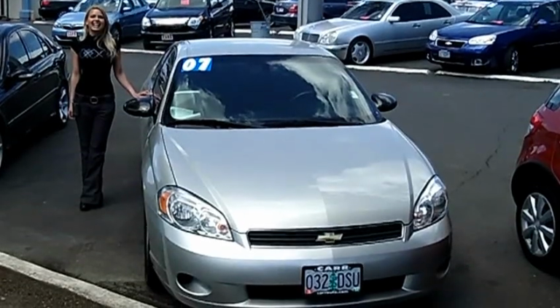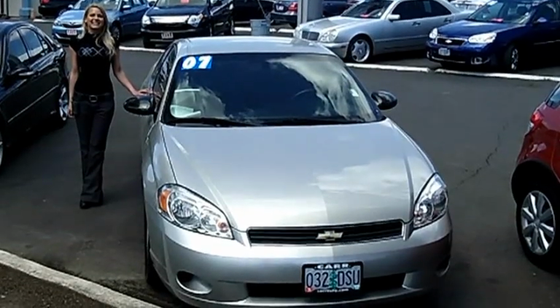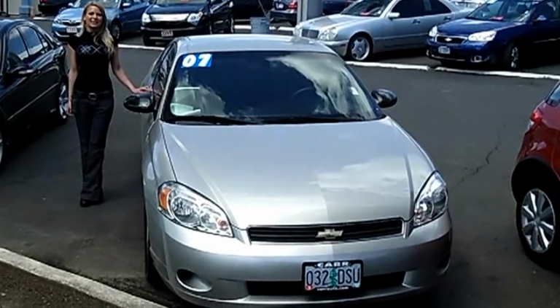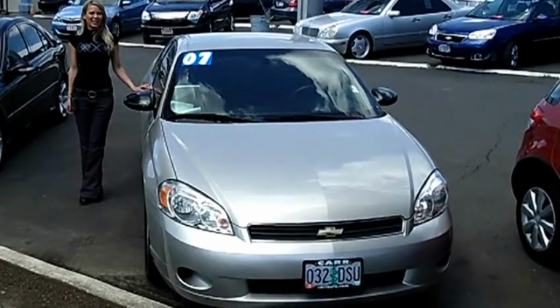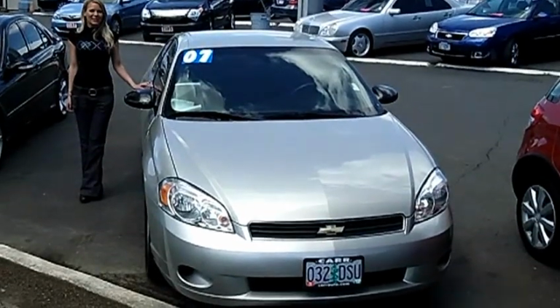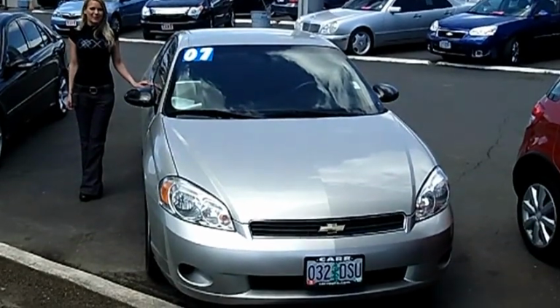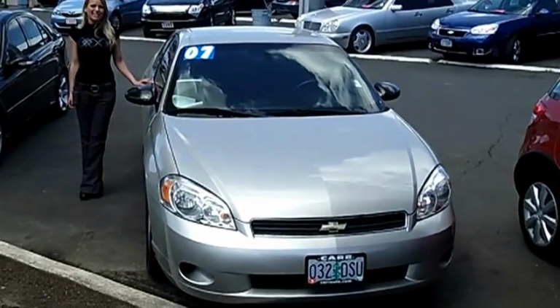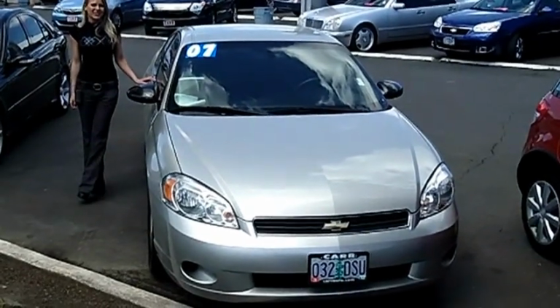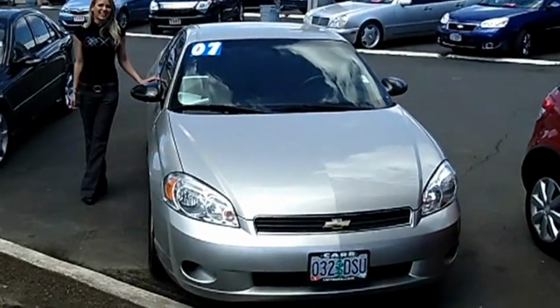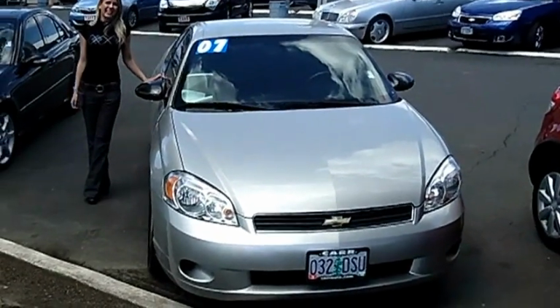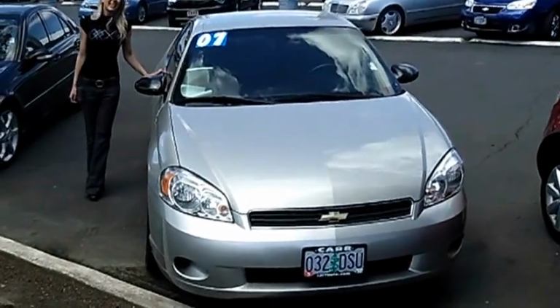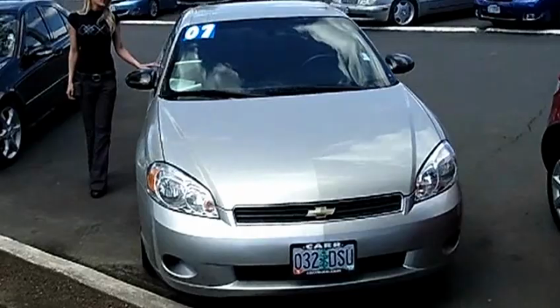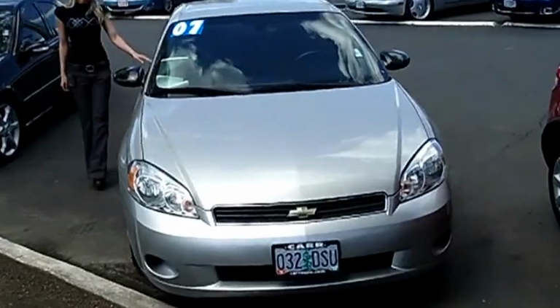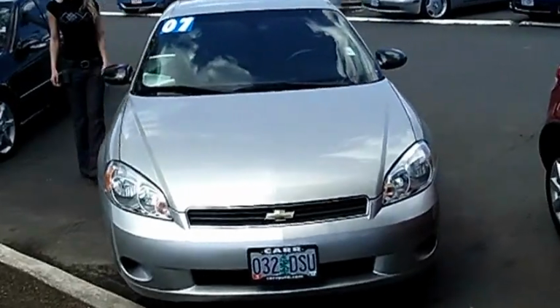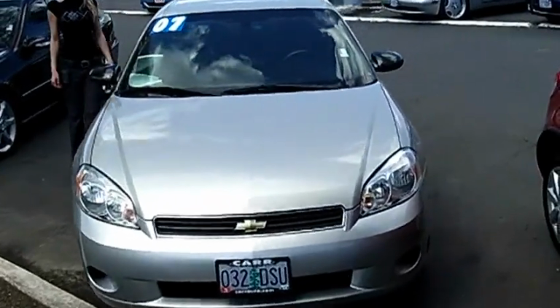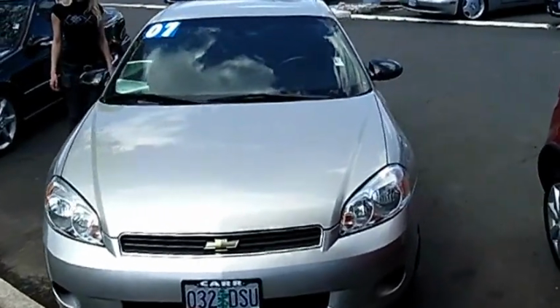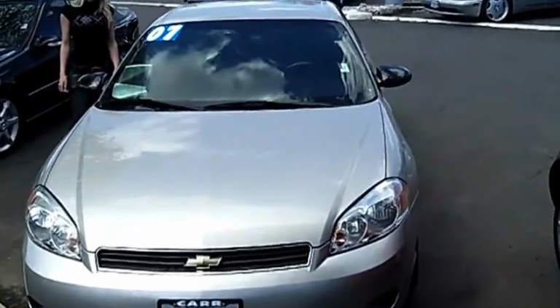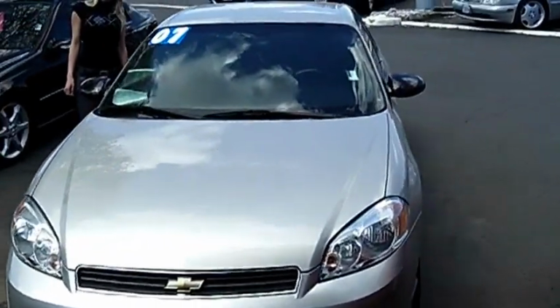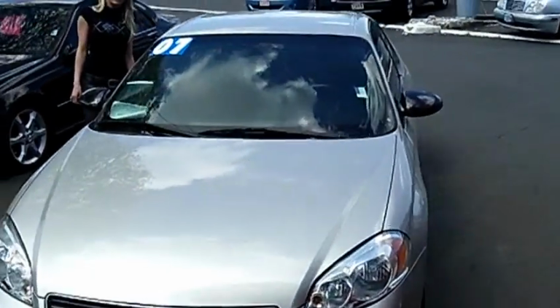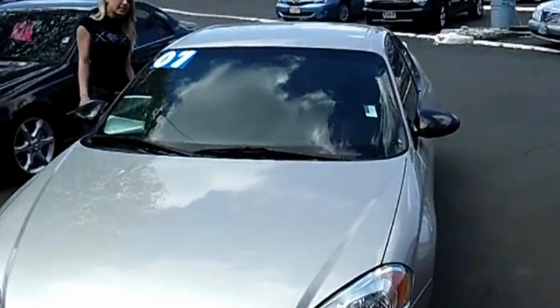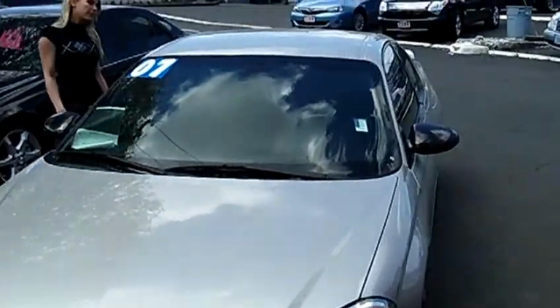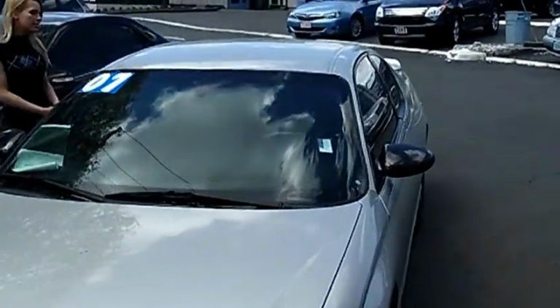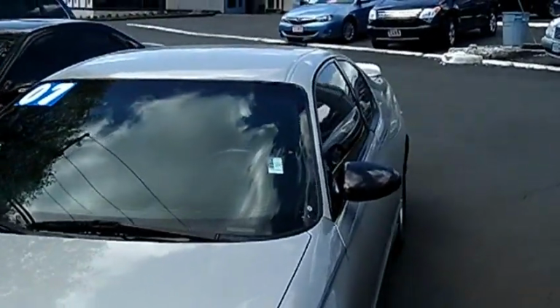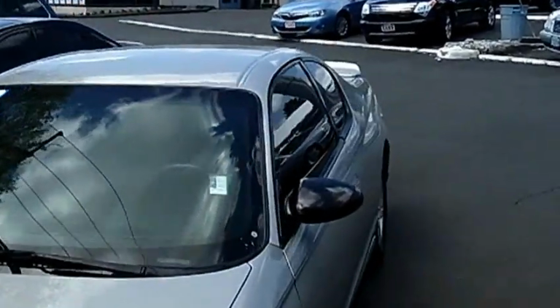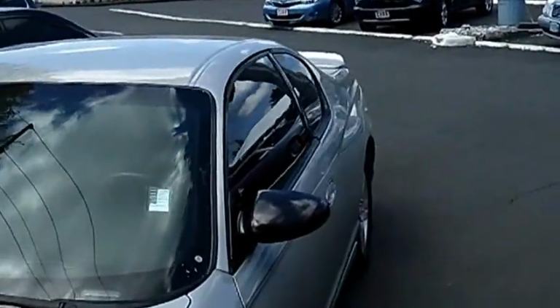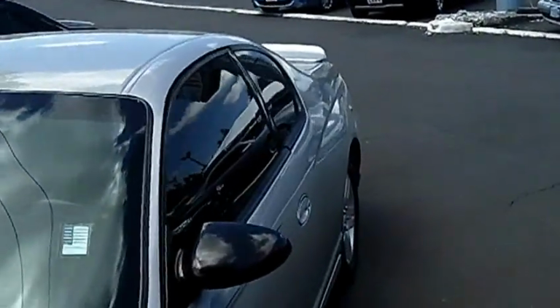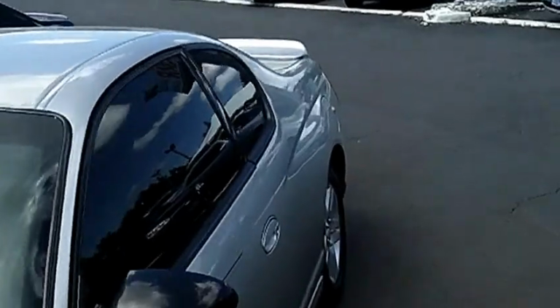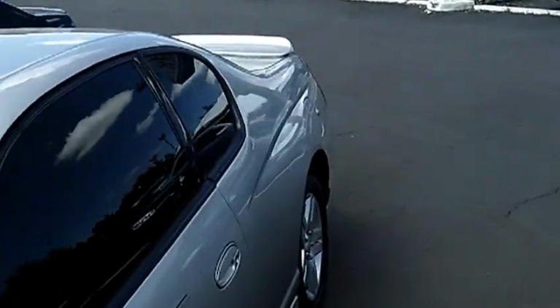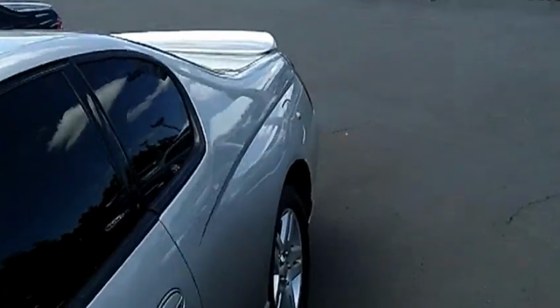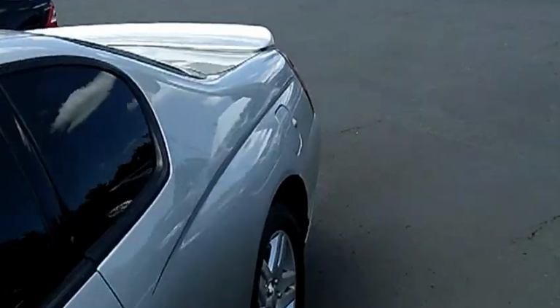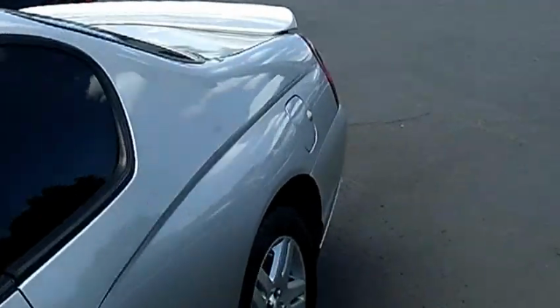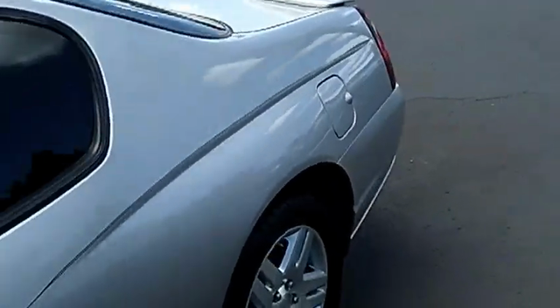Hi, this is Lacey. I'm here at Car Used Cars in Beaverton. Thanks for clicking on that link. This is your virtual tour of the 2007 Chevrolet Monte Carlo LT. The stock number for this vehicle is C120437A.